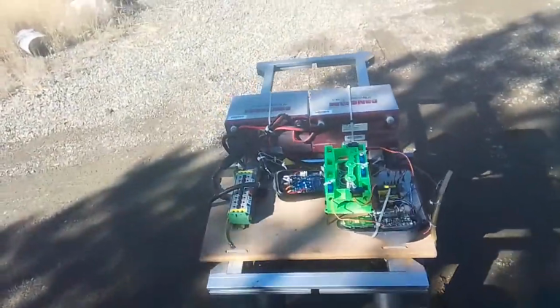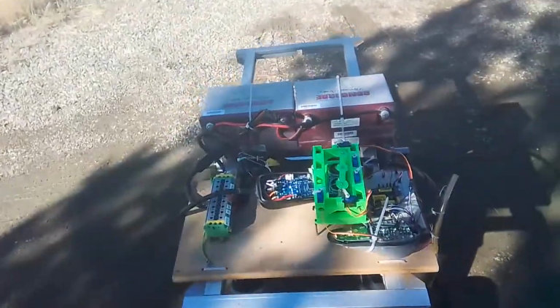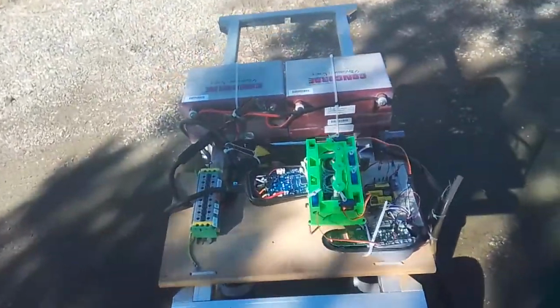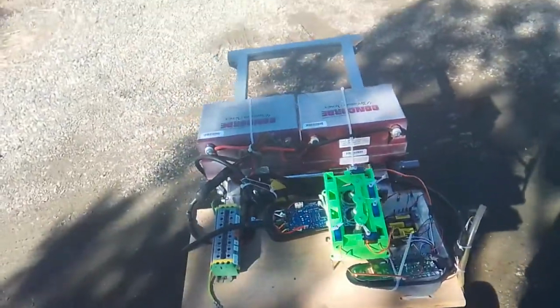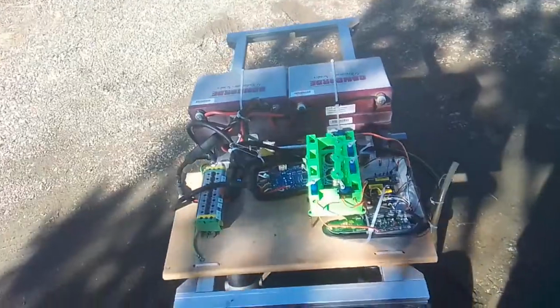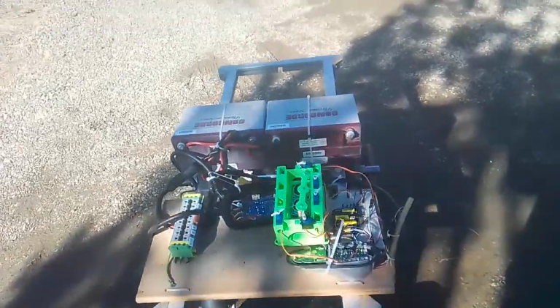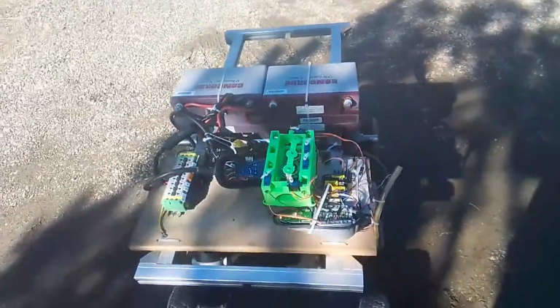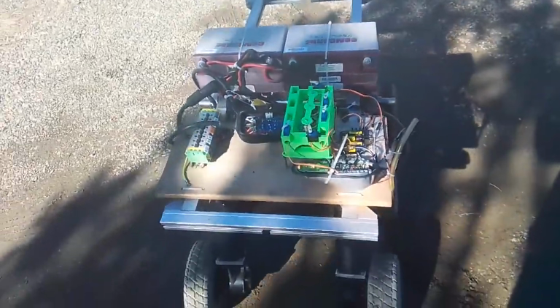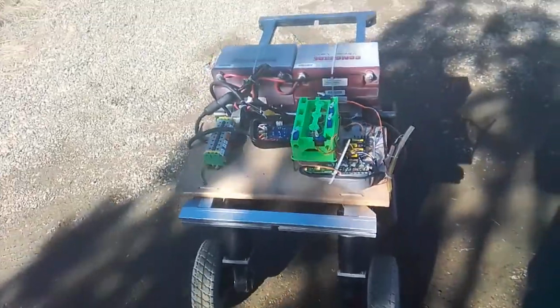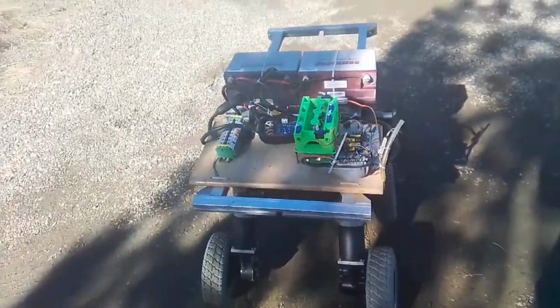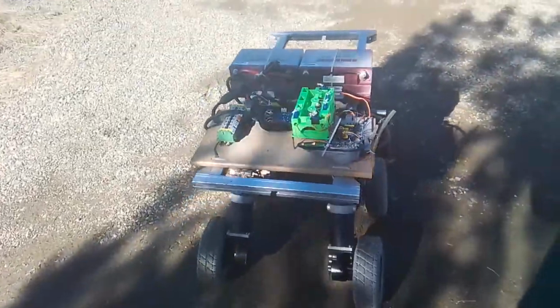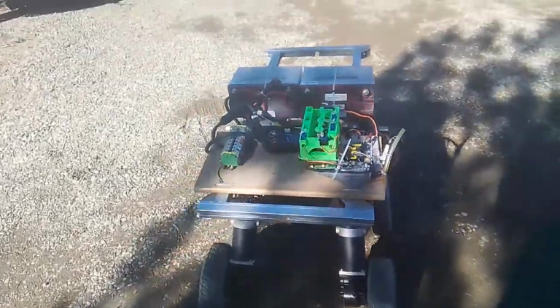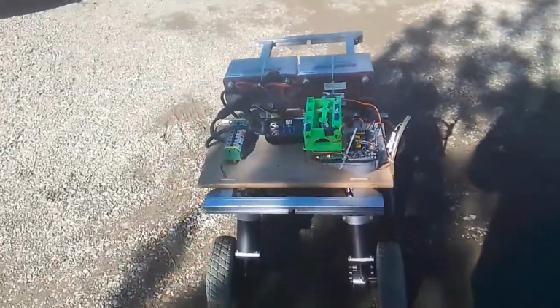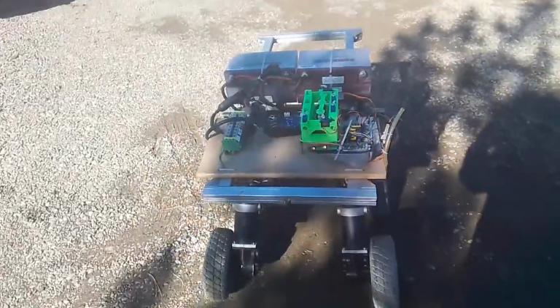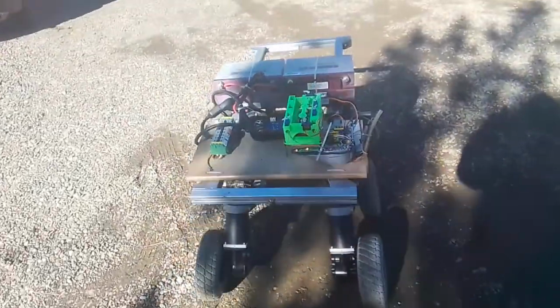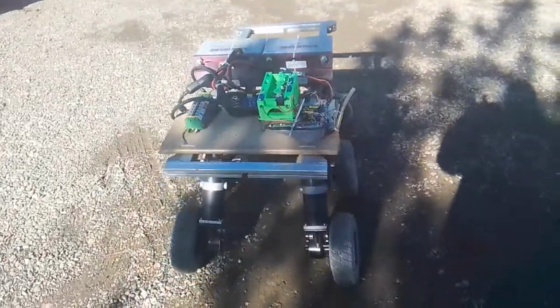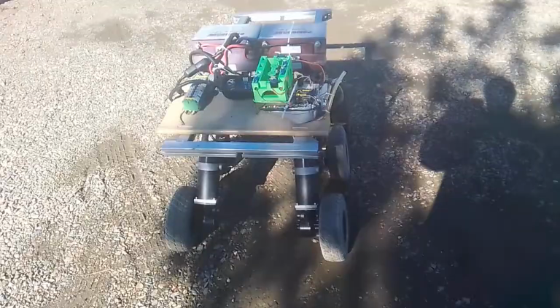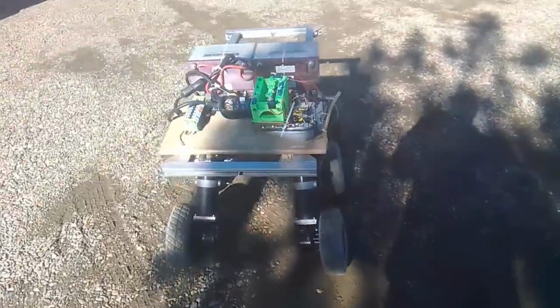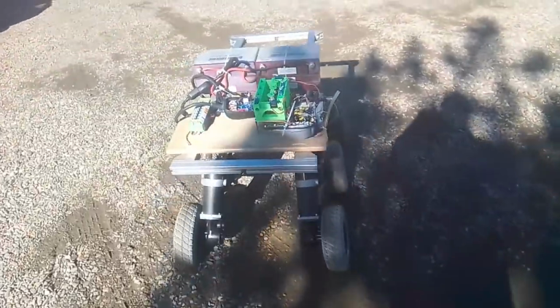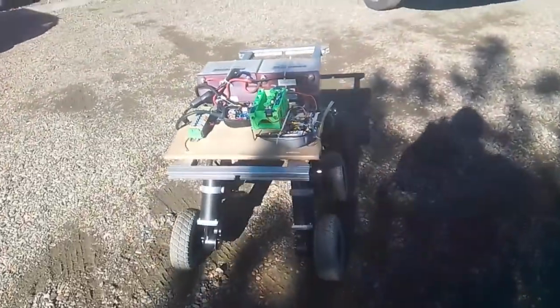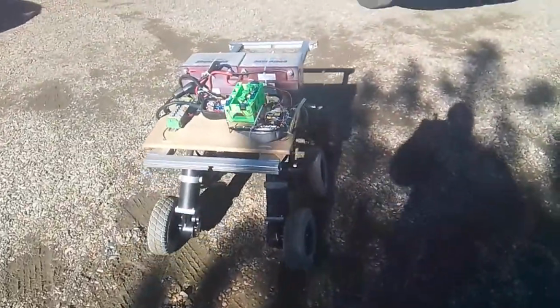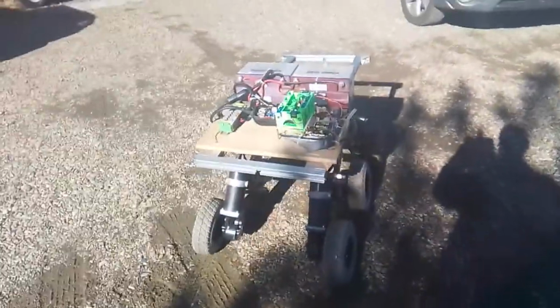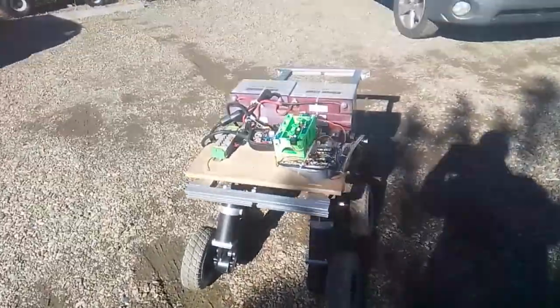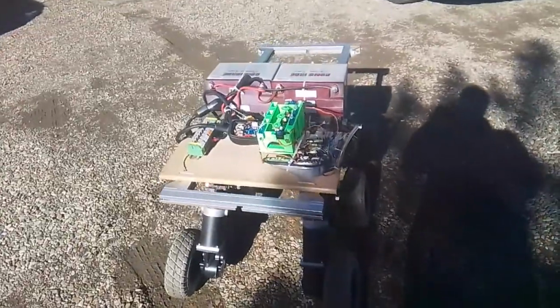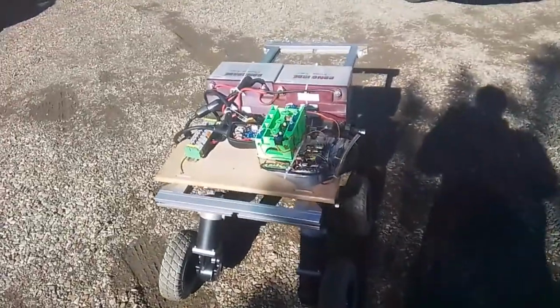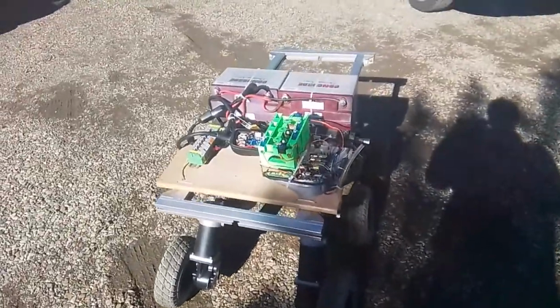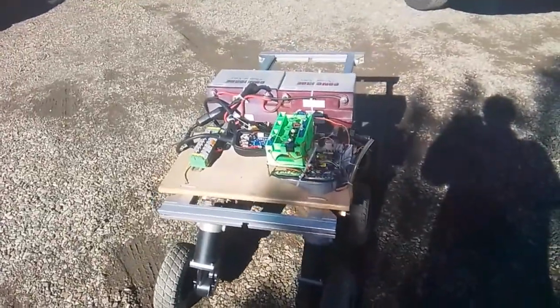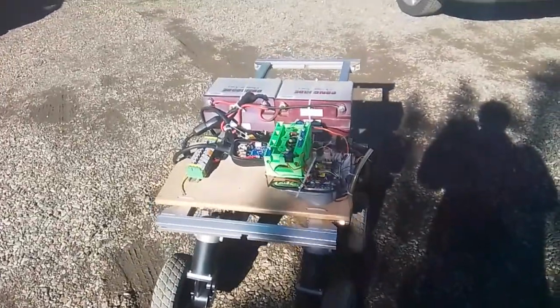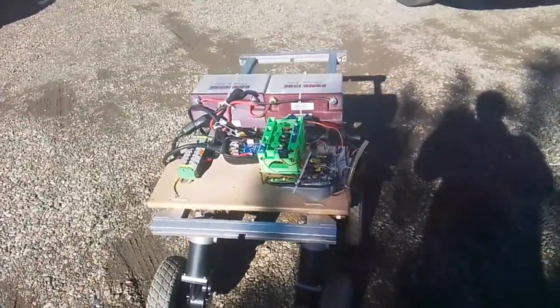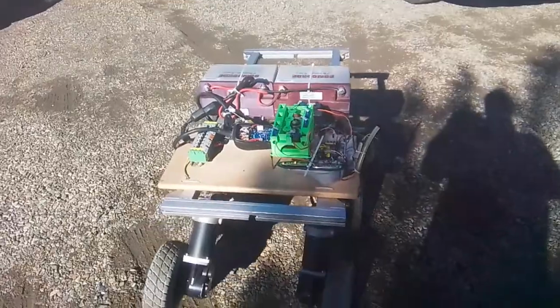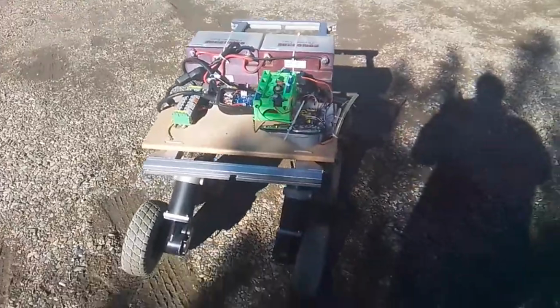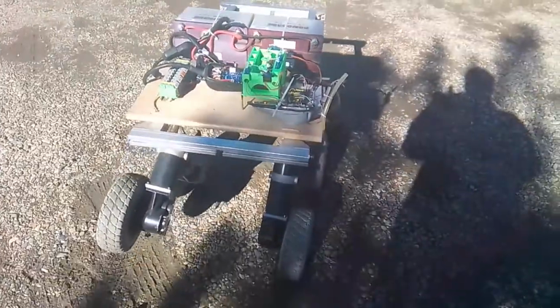That beeping is the receiver batteries showing low. I'm using the receiver batteries for the servos too, and I think it just doesn't like having that much load on little 4-pack AA batteries.